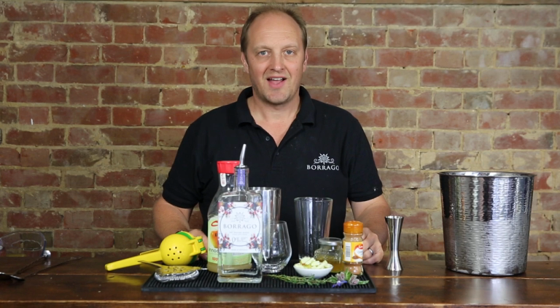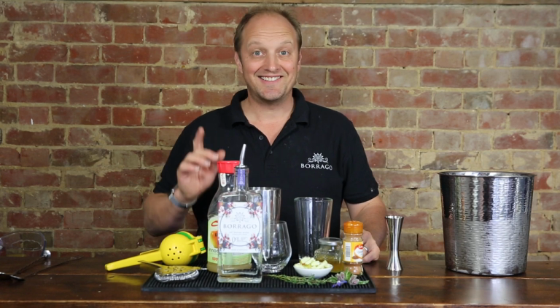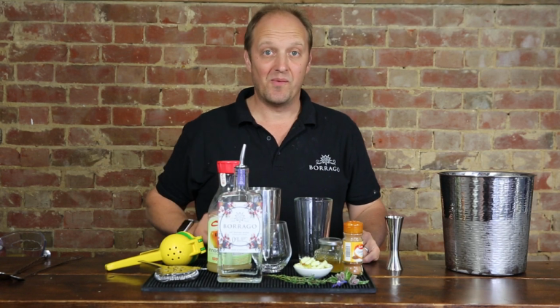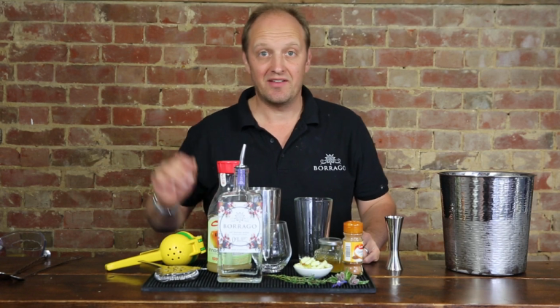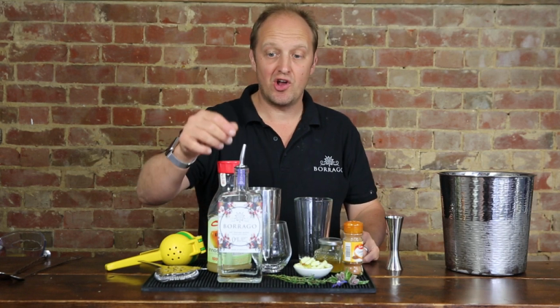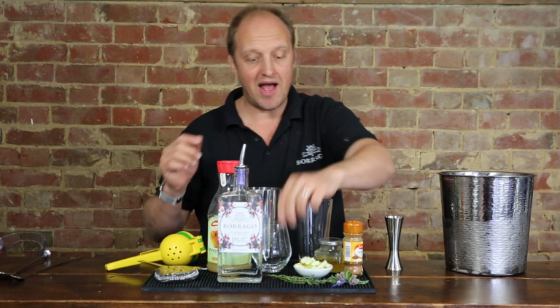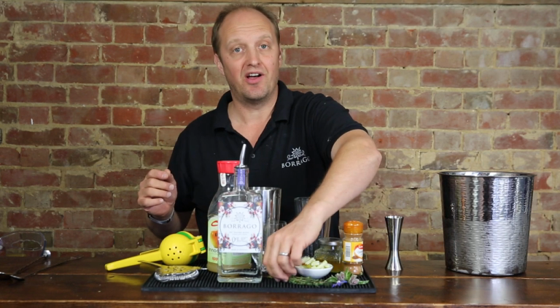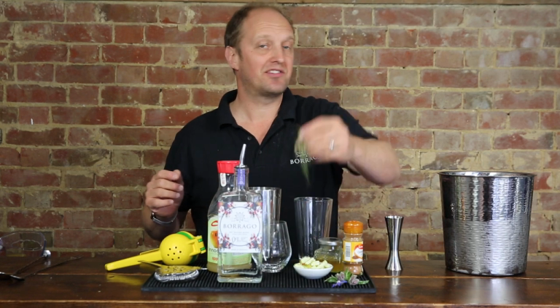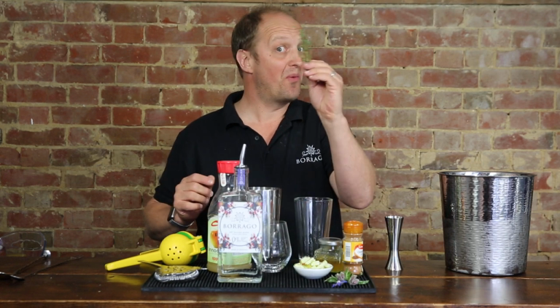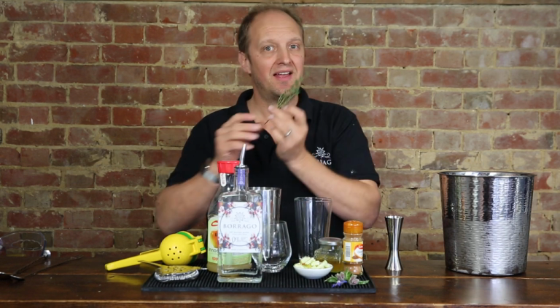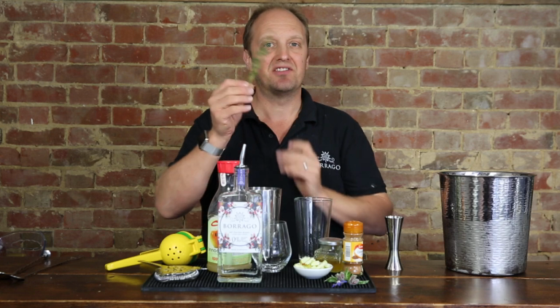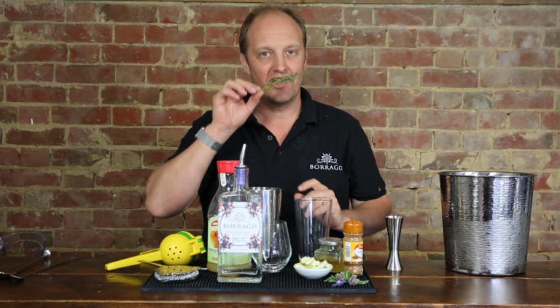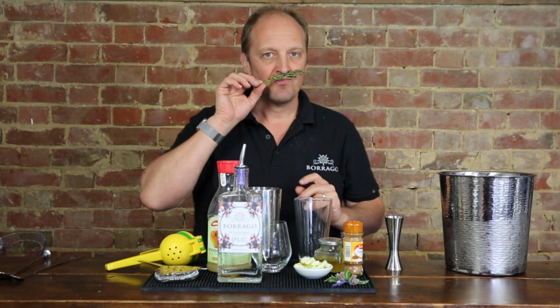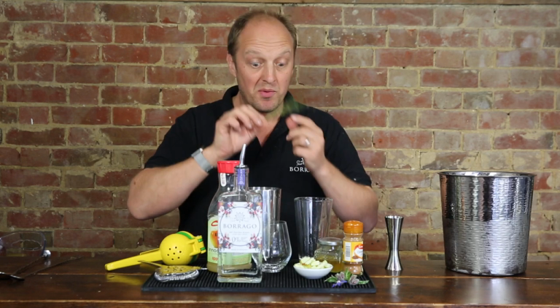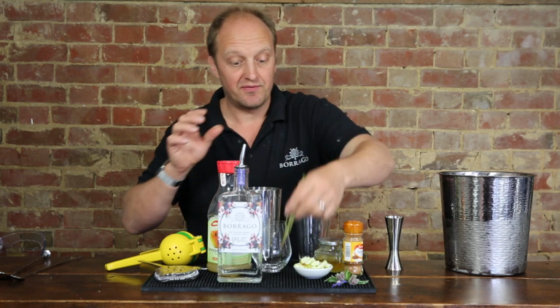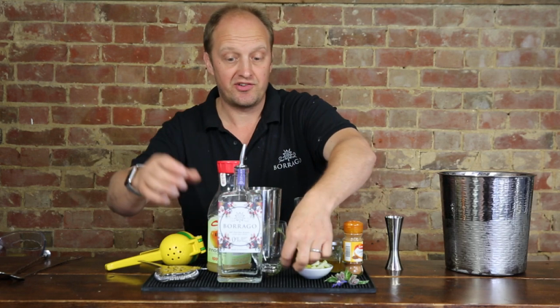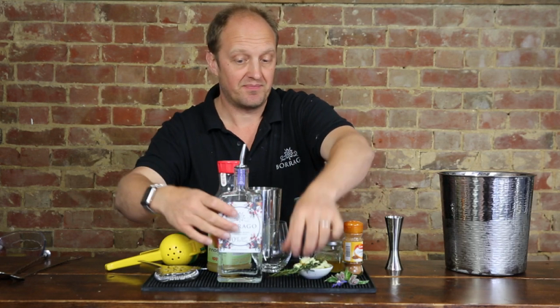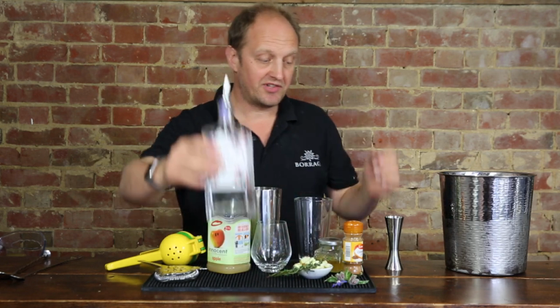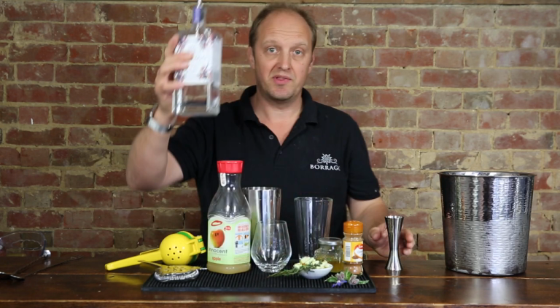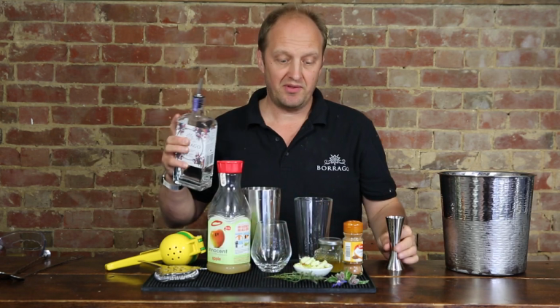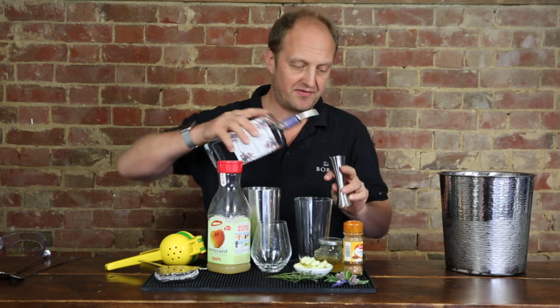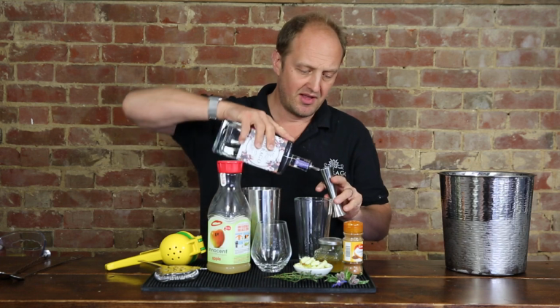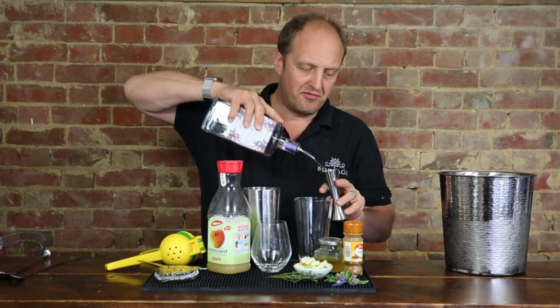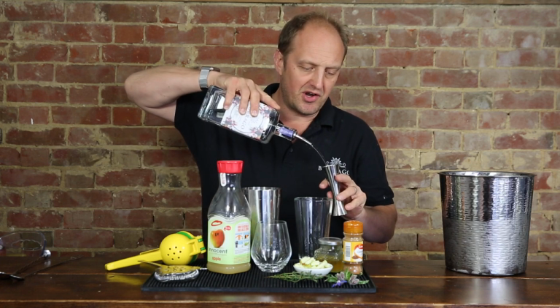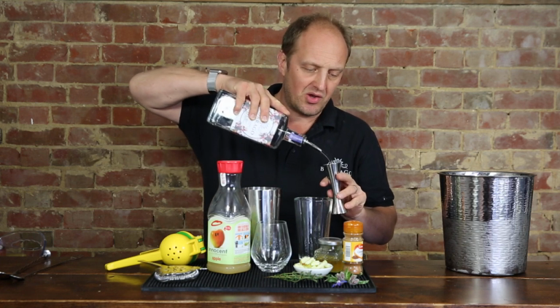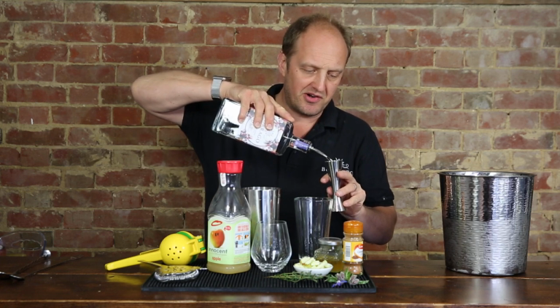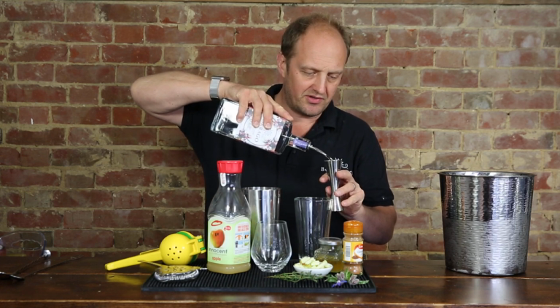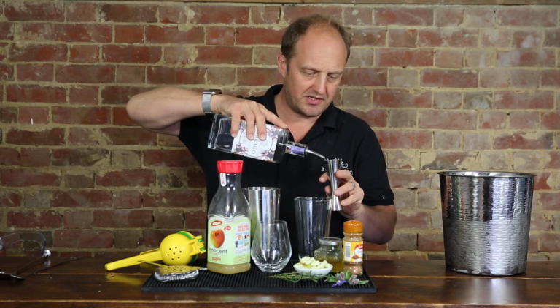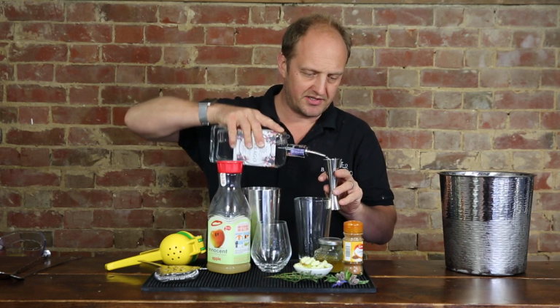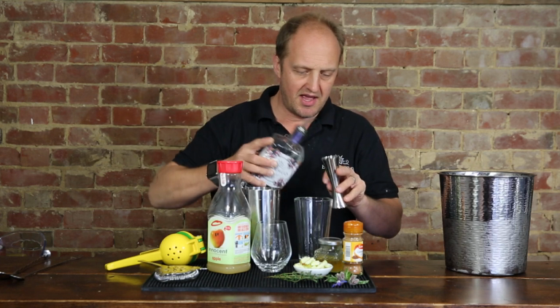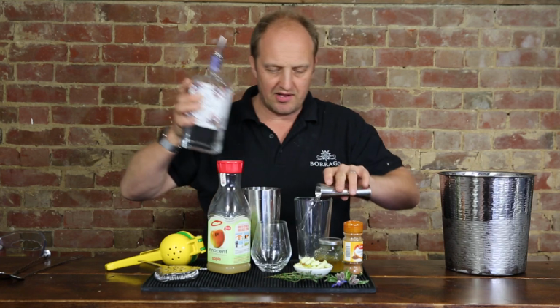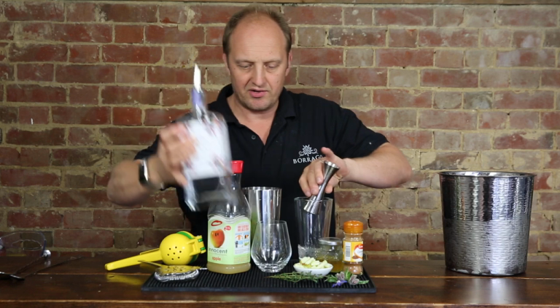Today we're making the Borago Apple Thyme — and that's spelt with a Y, like the delicious herb we'll be using for garnishing later. We start with a double, that's 50 ml, of Borago non-alcoholic spirit. Always a great start to any non-alcoholic cocktail.